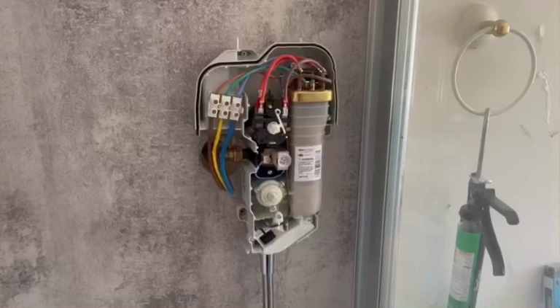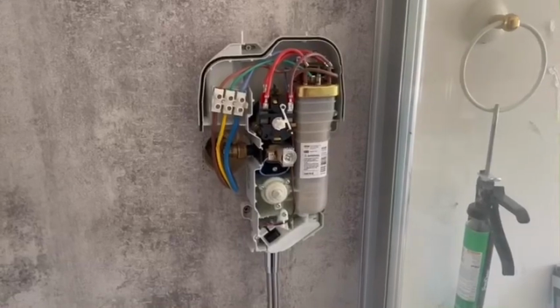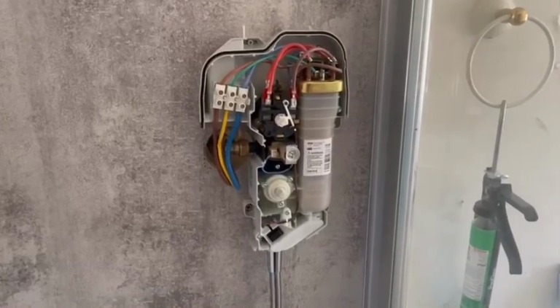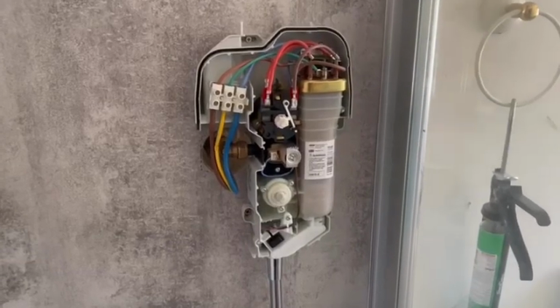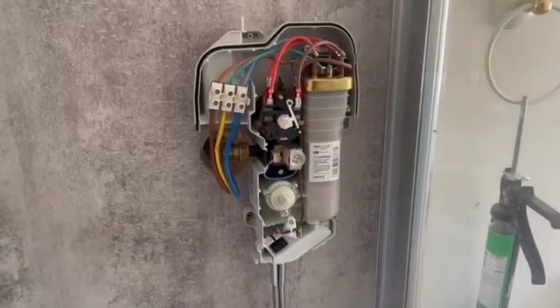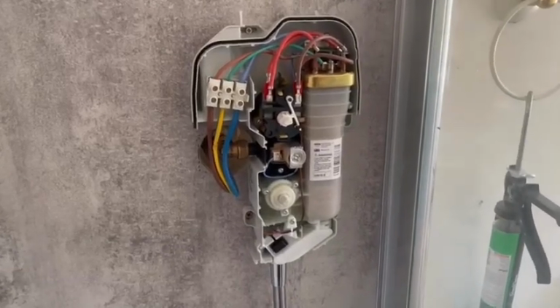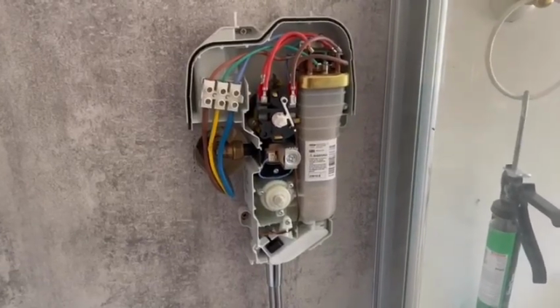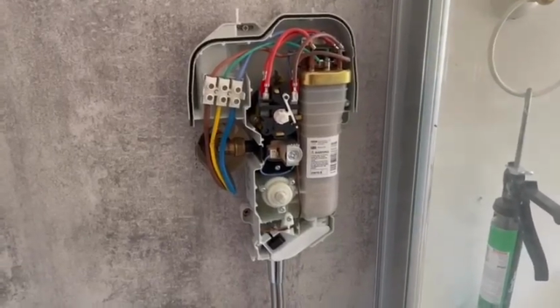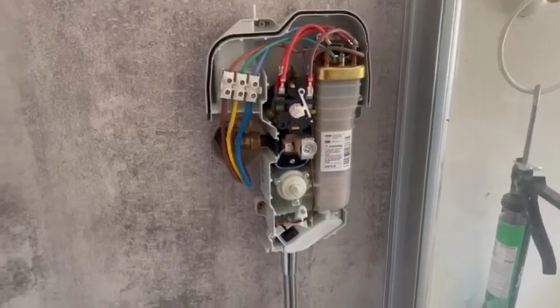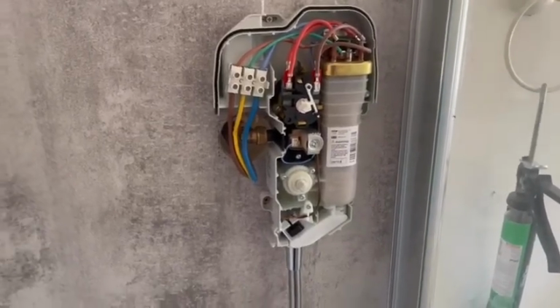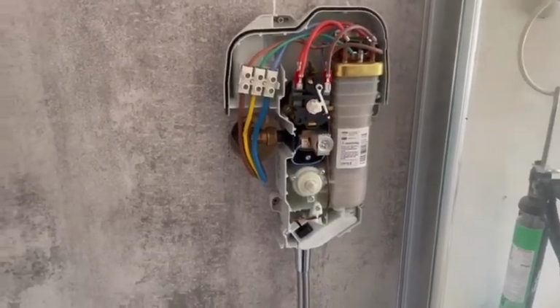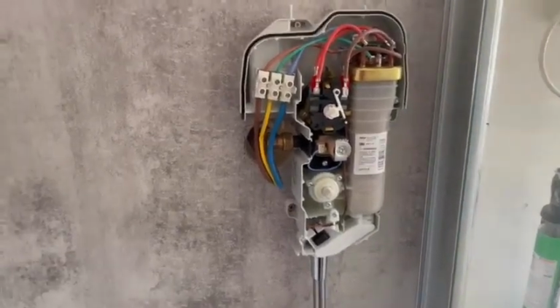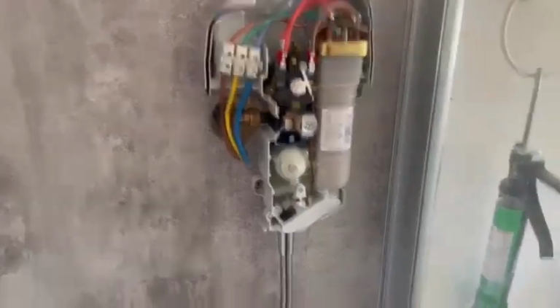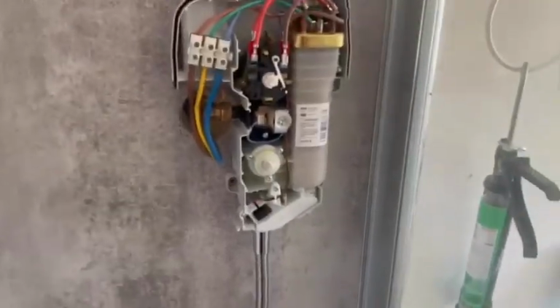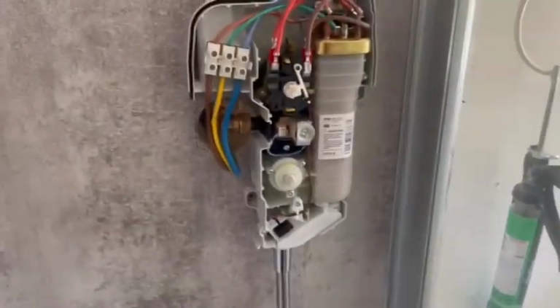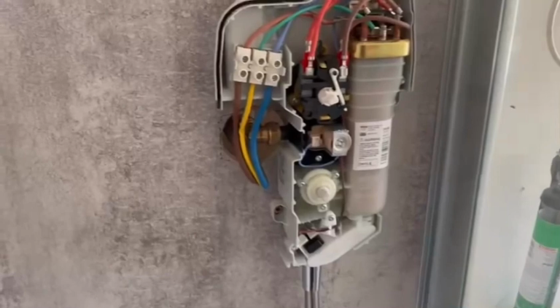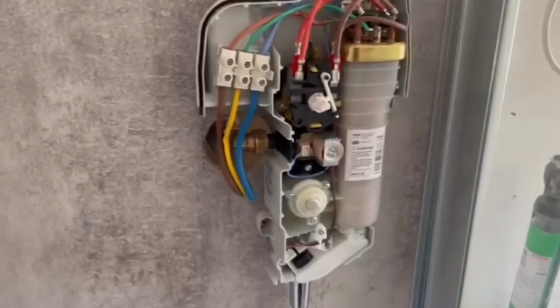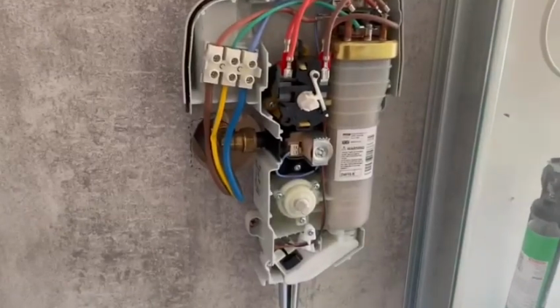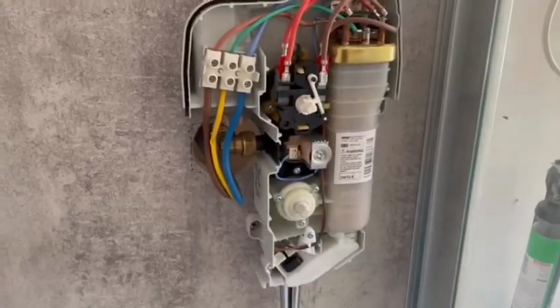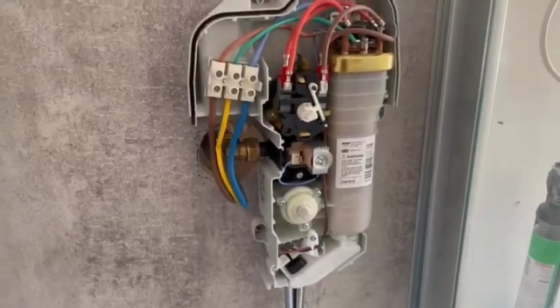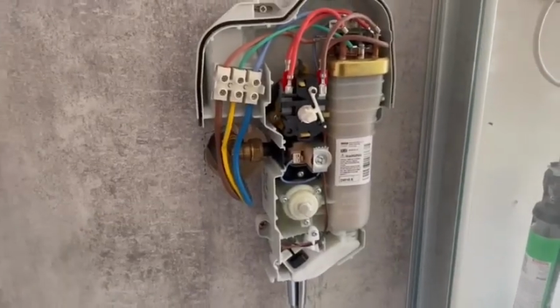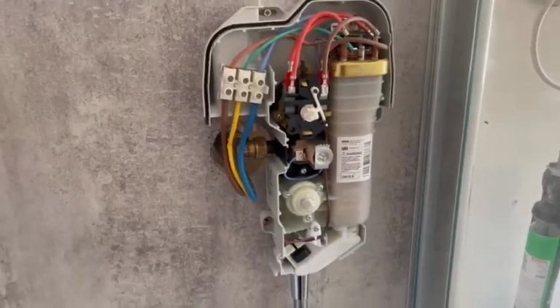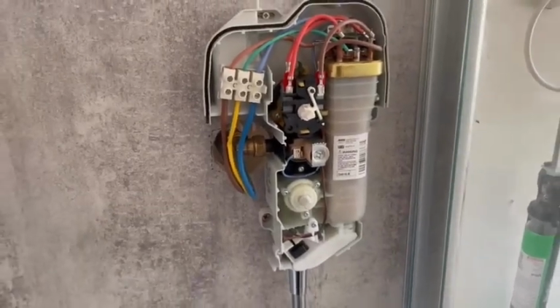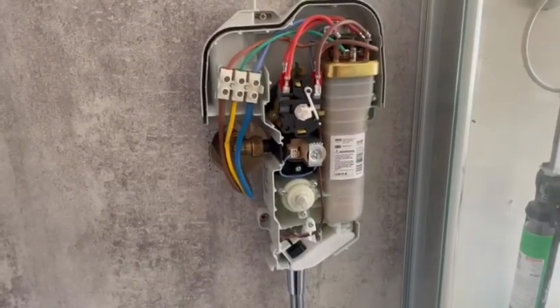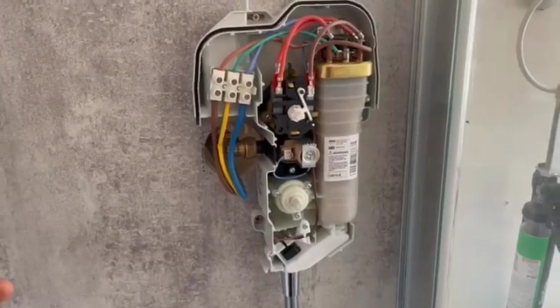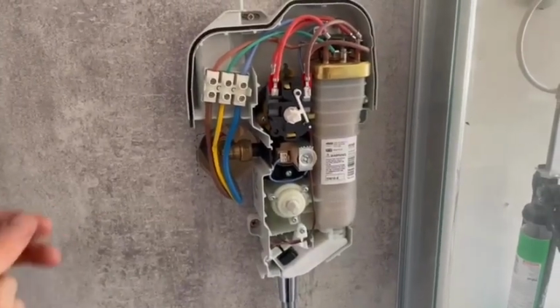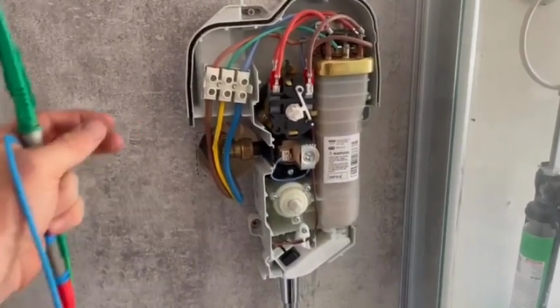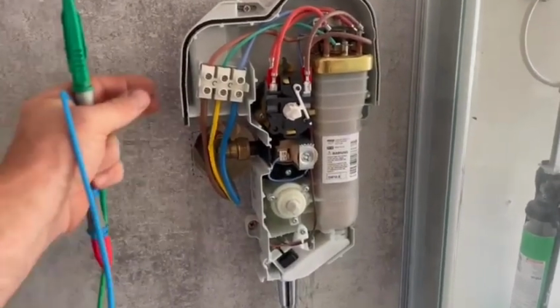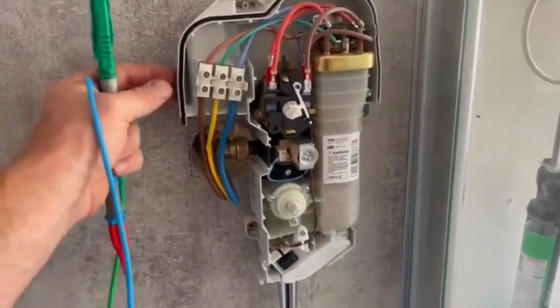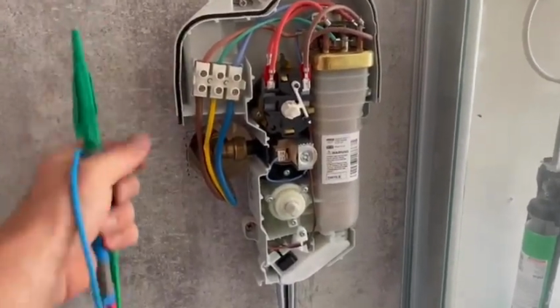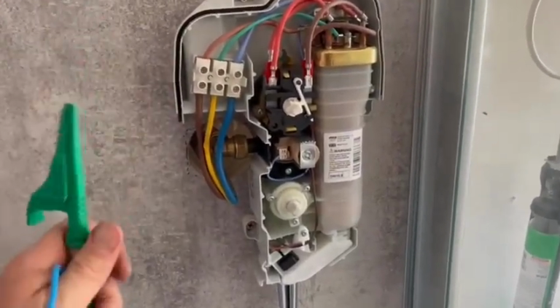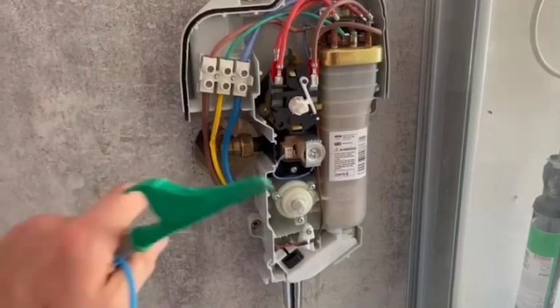I've installed this myoelectric shower today and I just wanted to run through a couple of things on taking the earth fault loop impedance. We've obviously got our line conductor coming in and our earth.